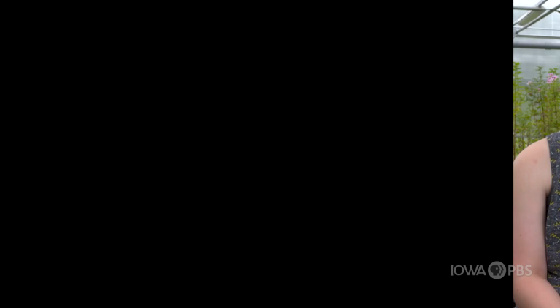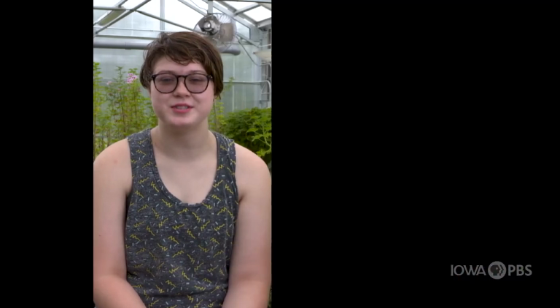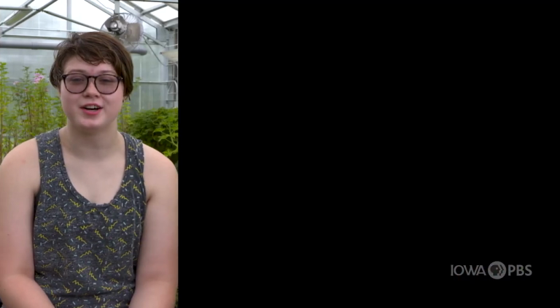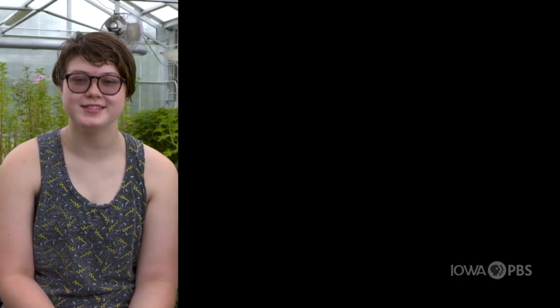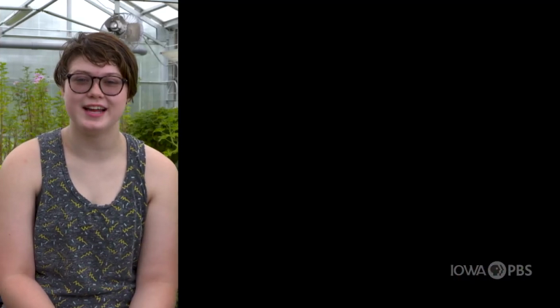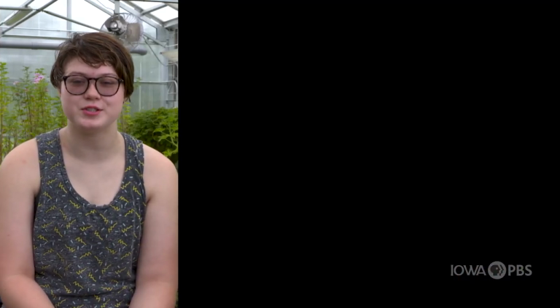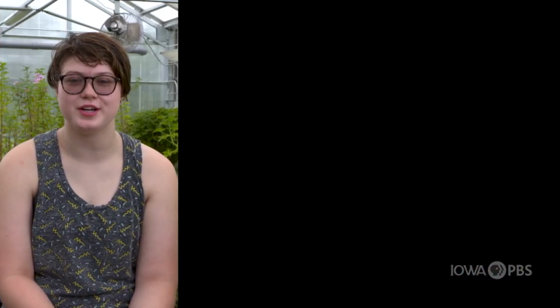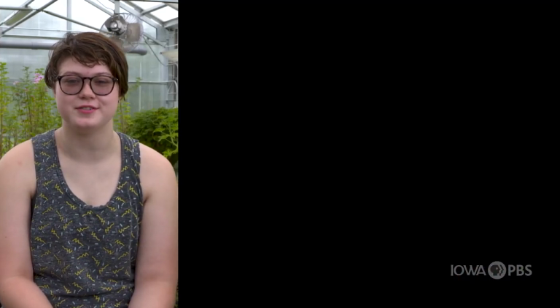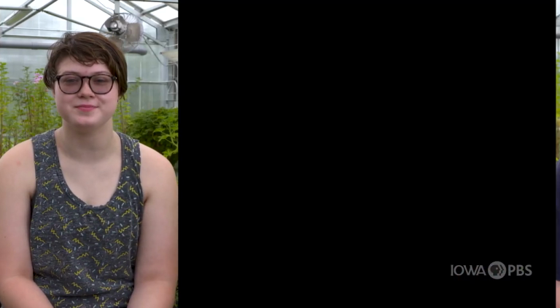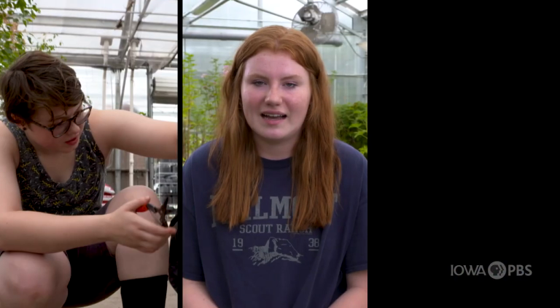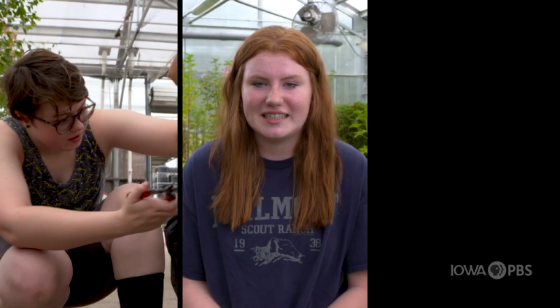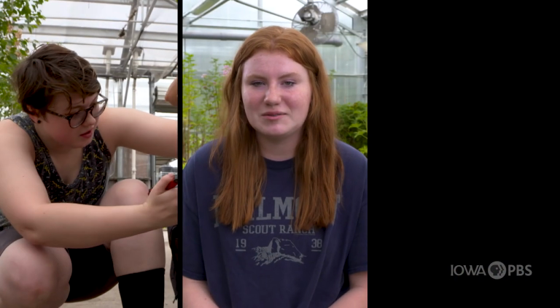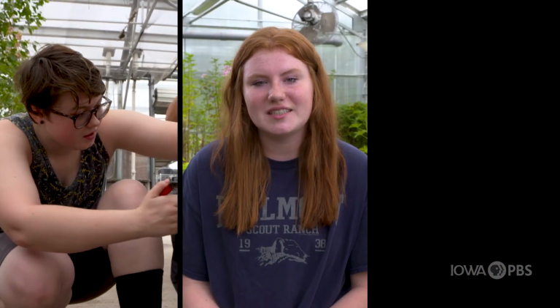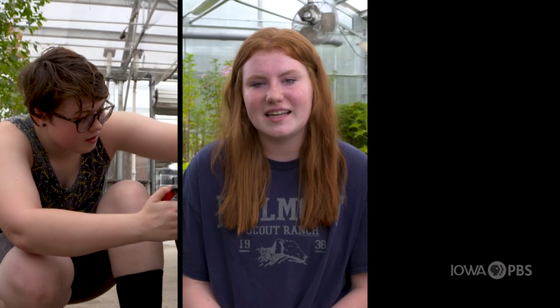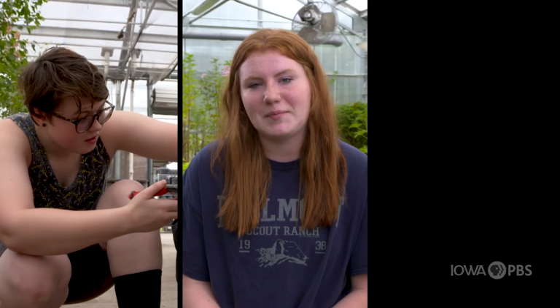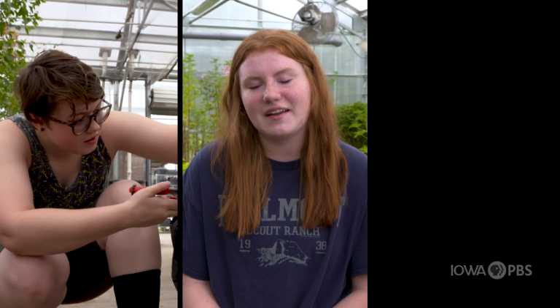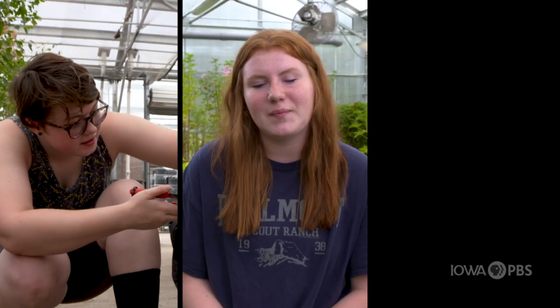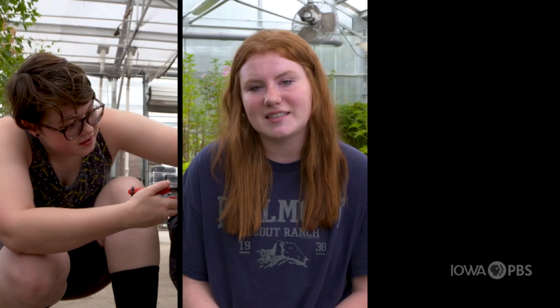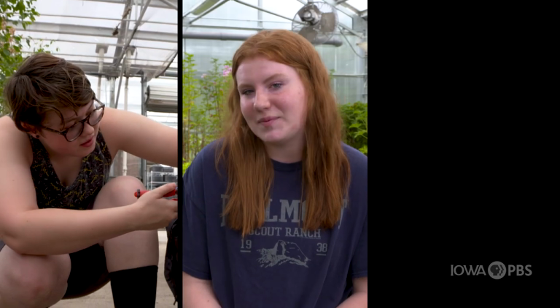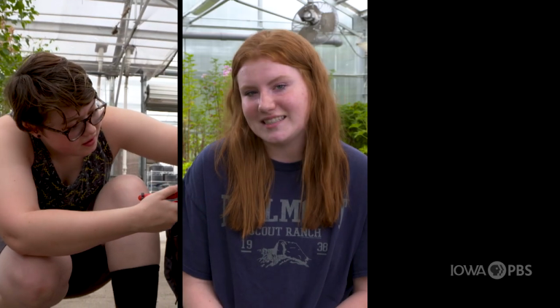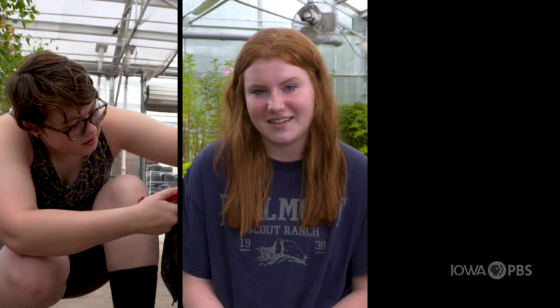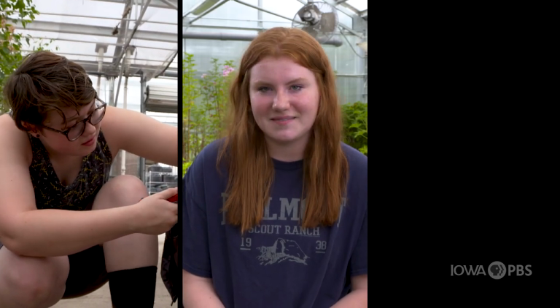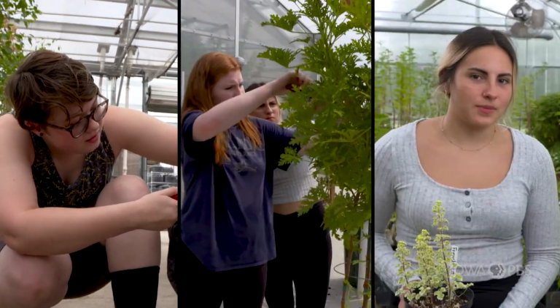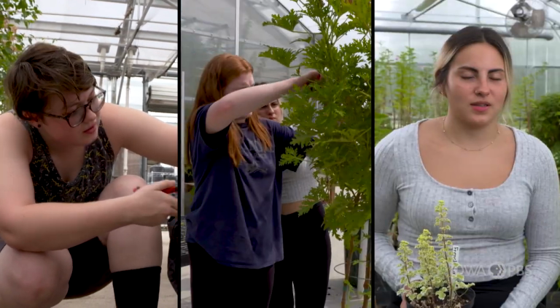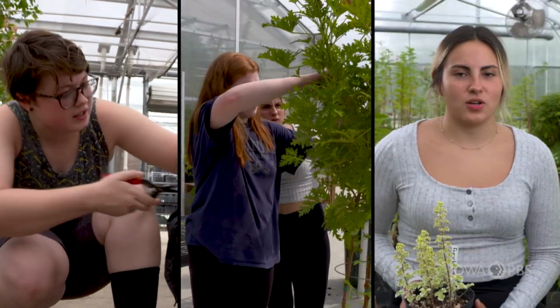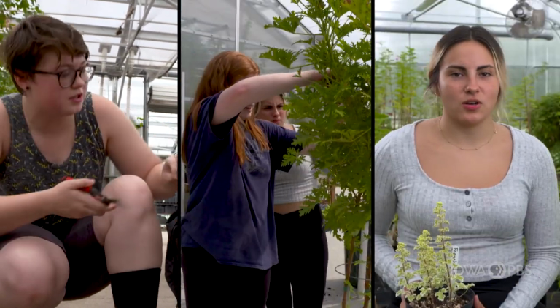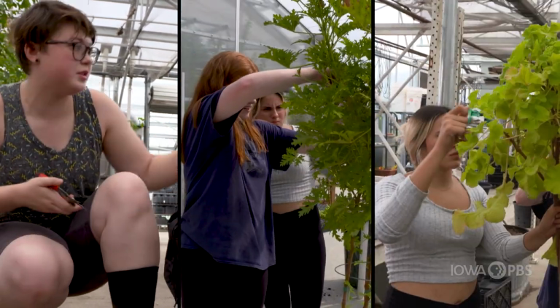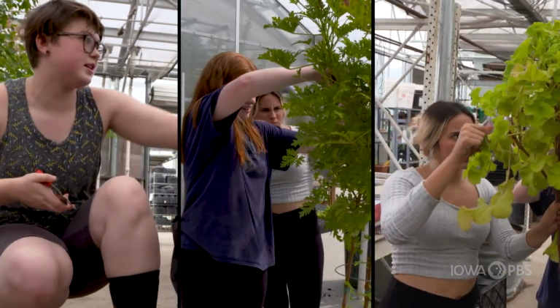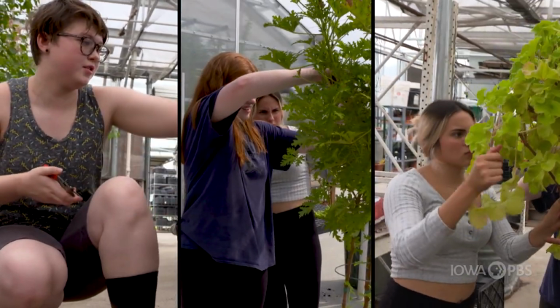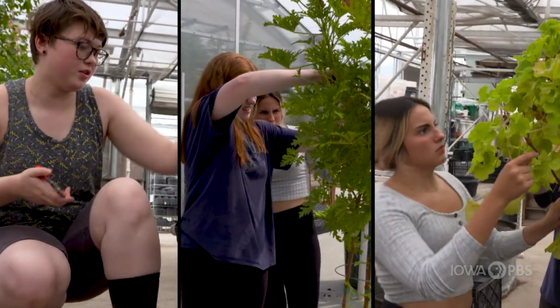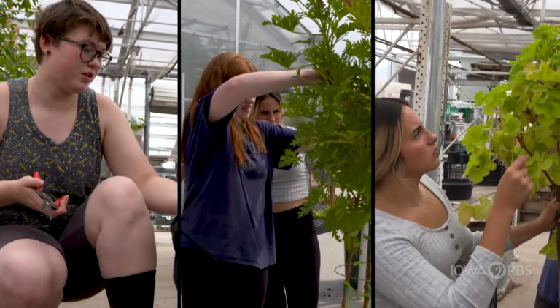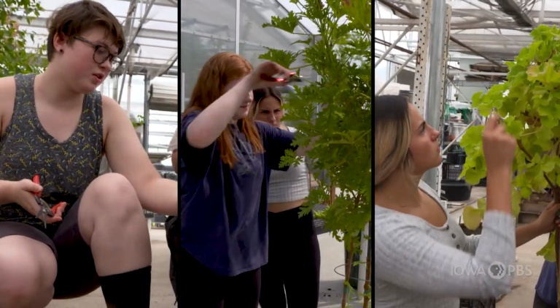I'm Jaden Holland, and I'm a topiary savant. I'm Sydney Schwarz, and I'm an out-of-the-box topiary designer. My name is Olivia Cooke, a topiary enthusiast.